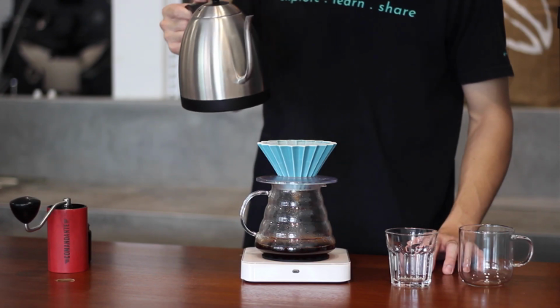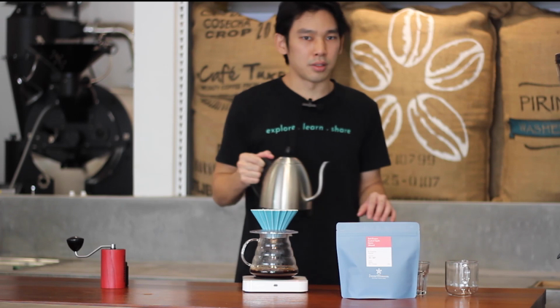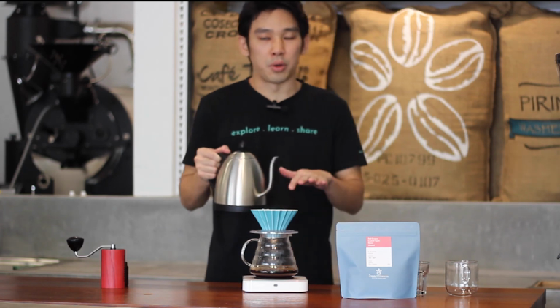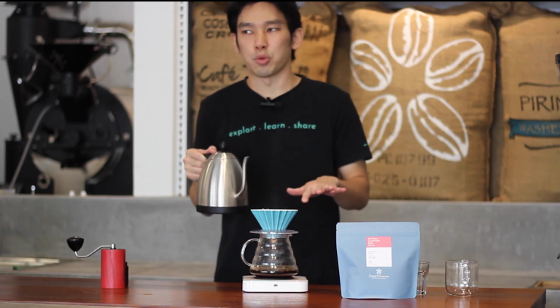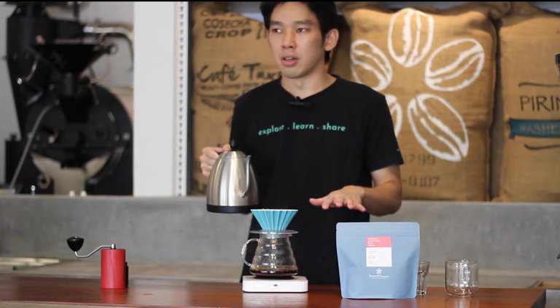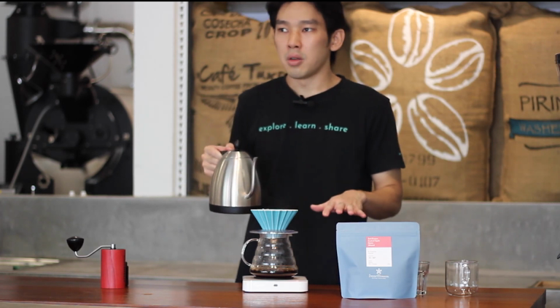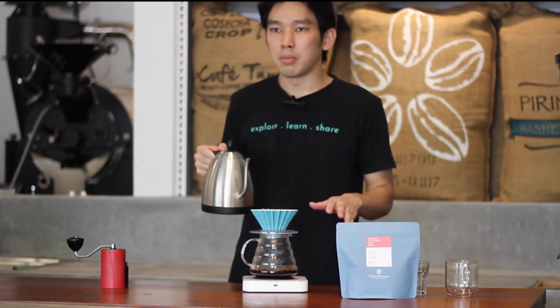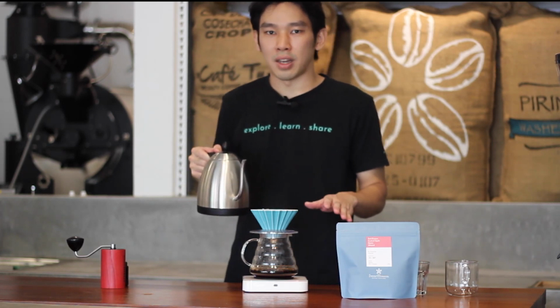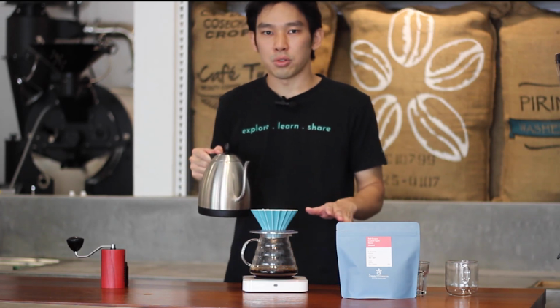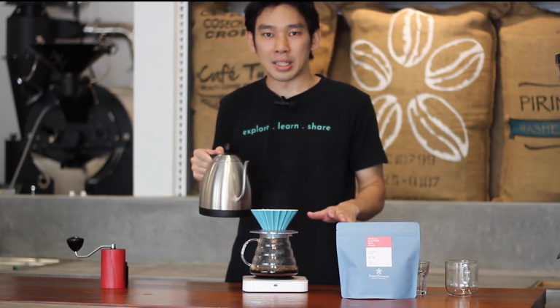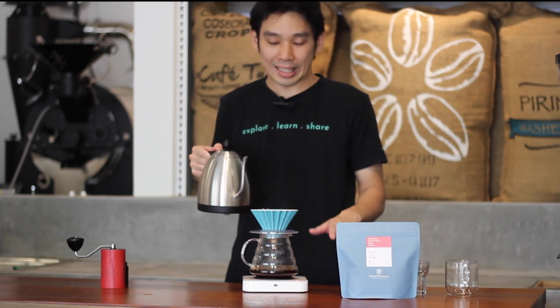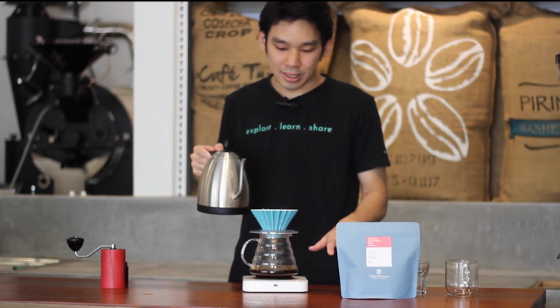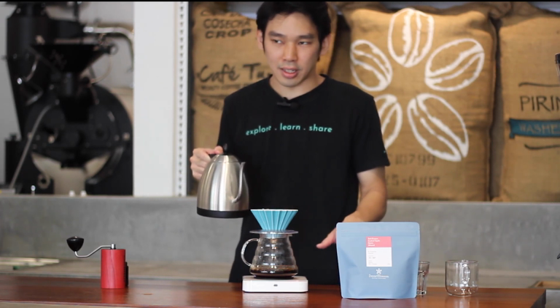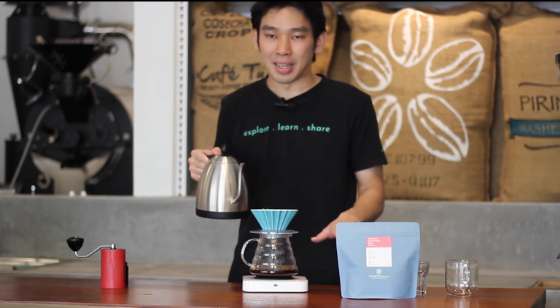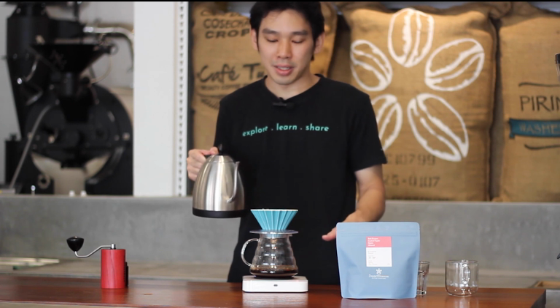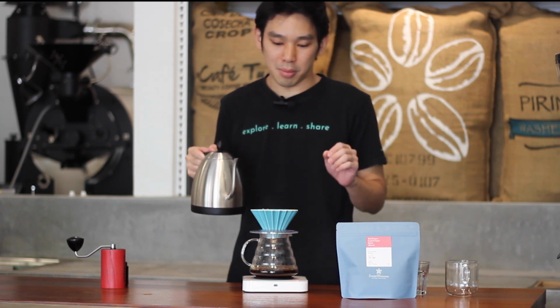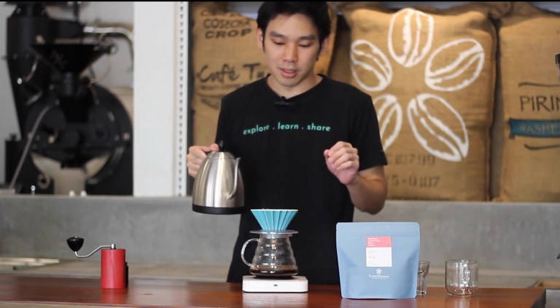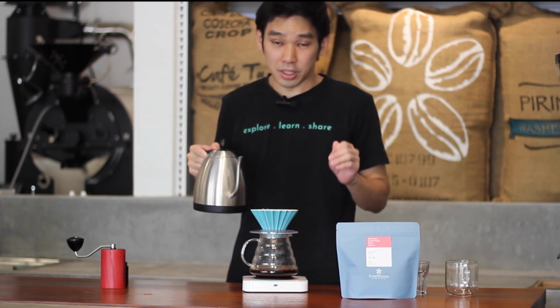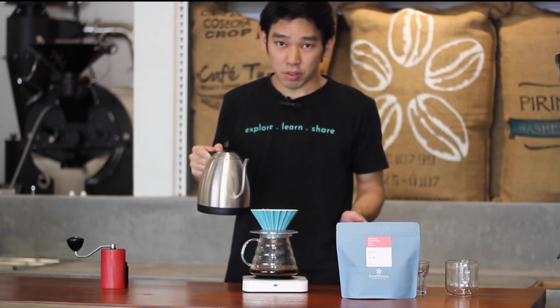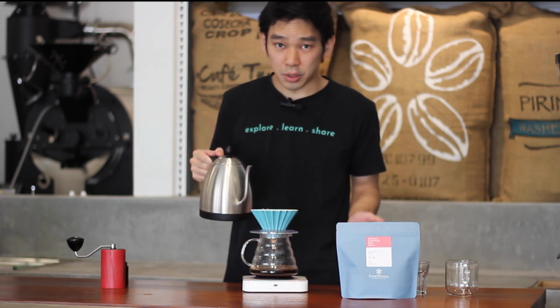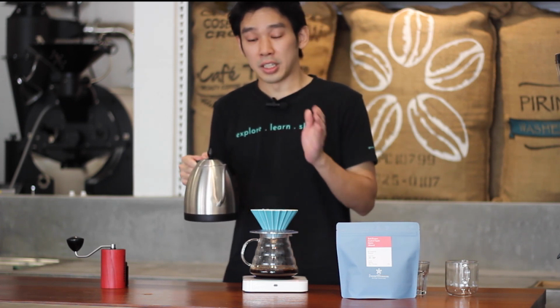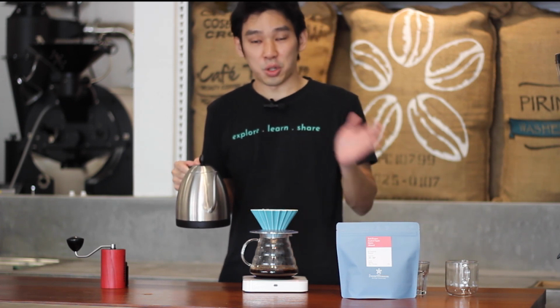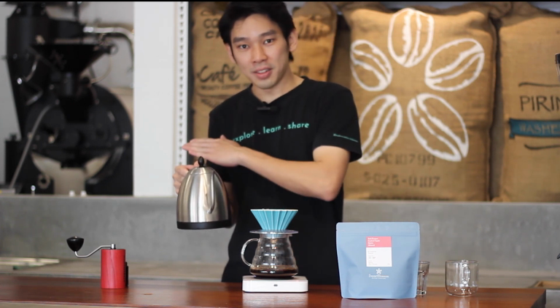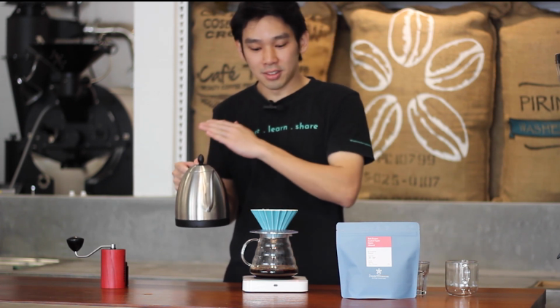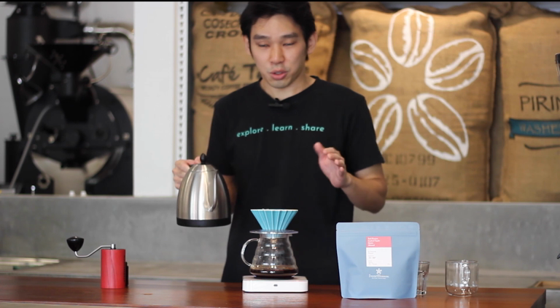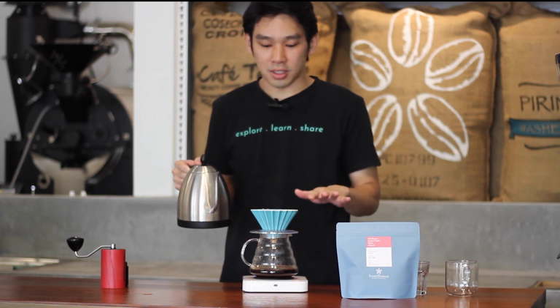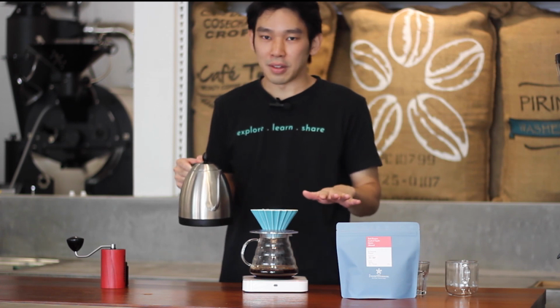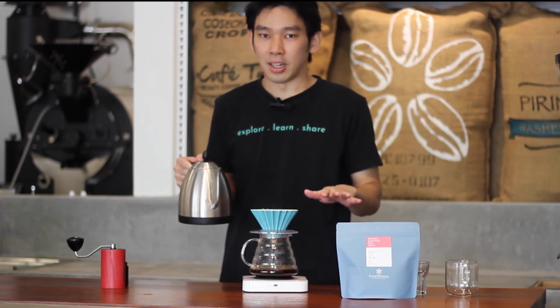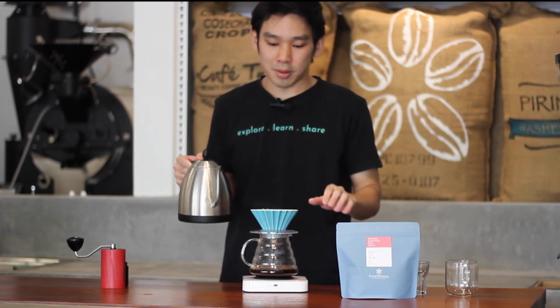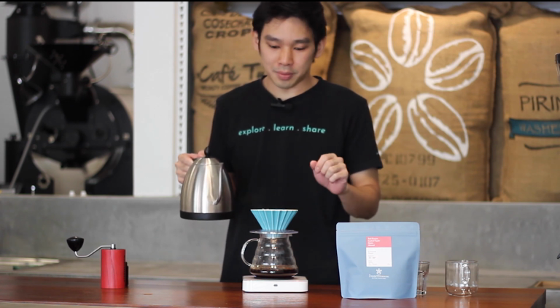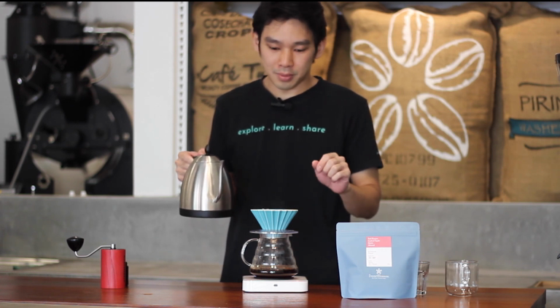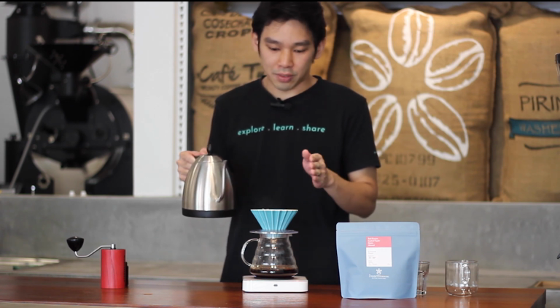The stop pouring time should be around one minute five seconds to one minute ten seconds — that's the best timing. It's okay if you pour a little bit slower; it doesn't affect a lot.